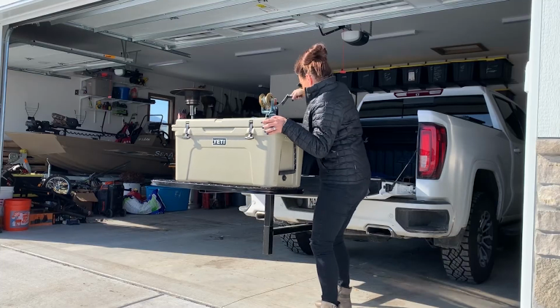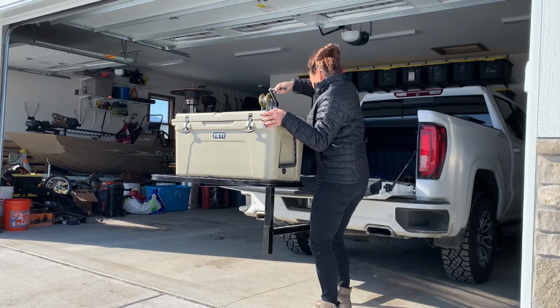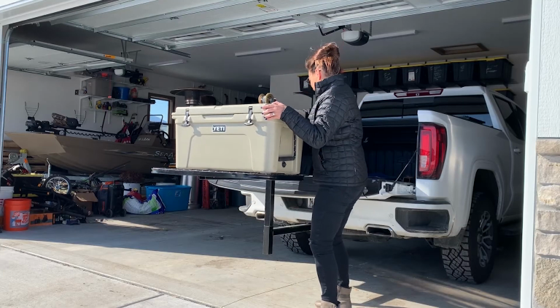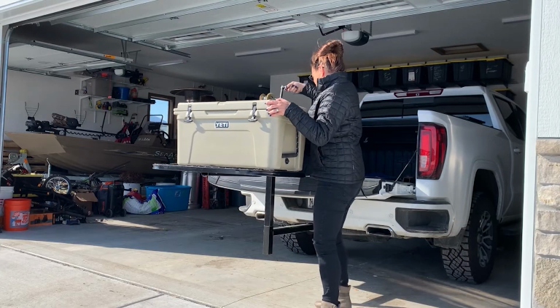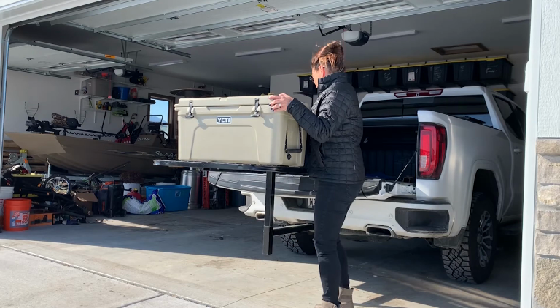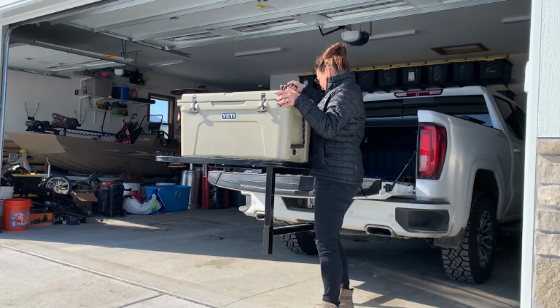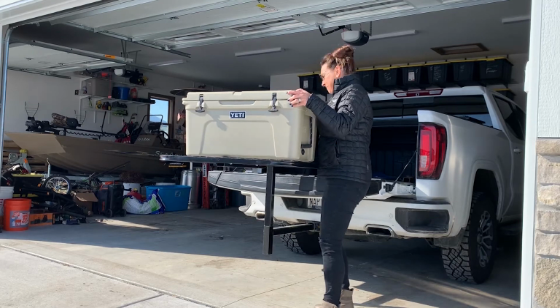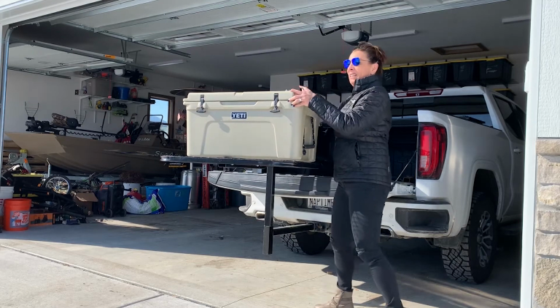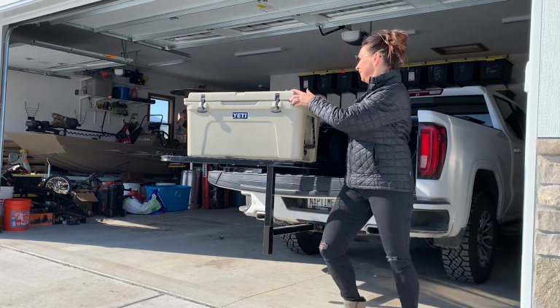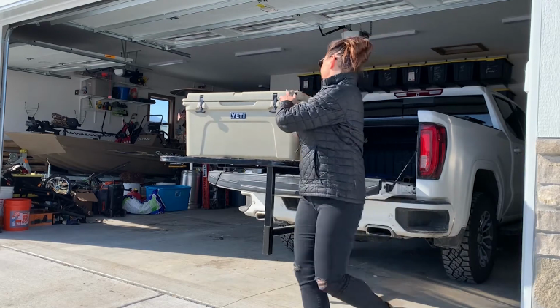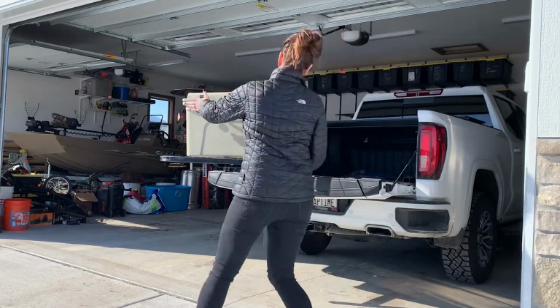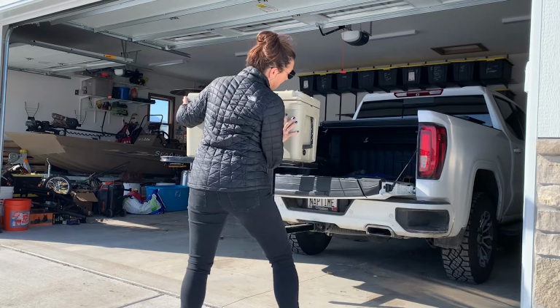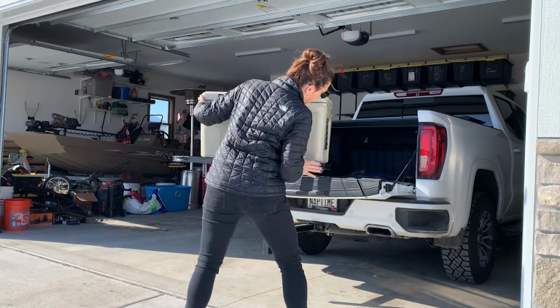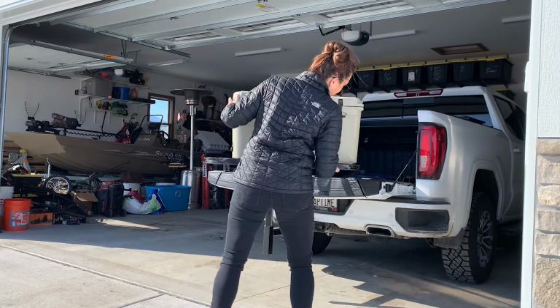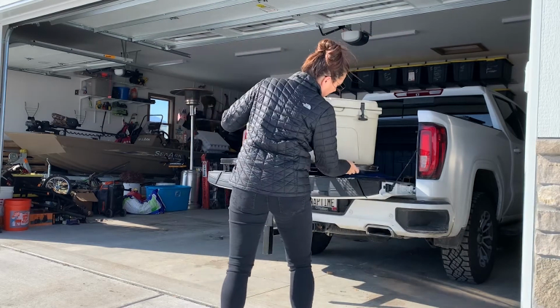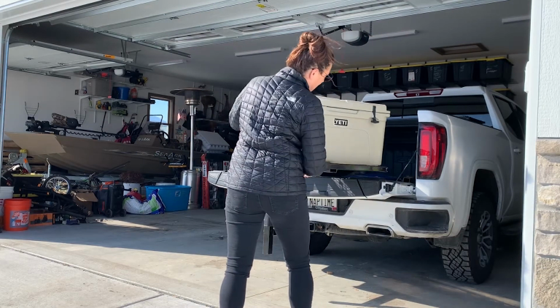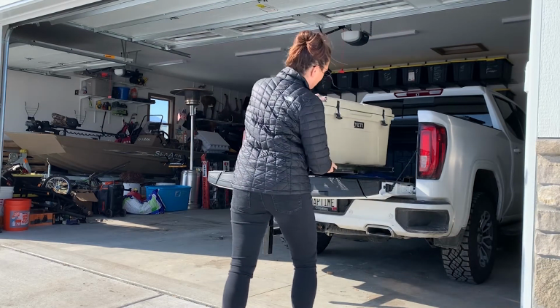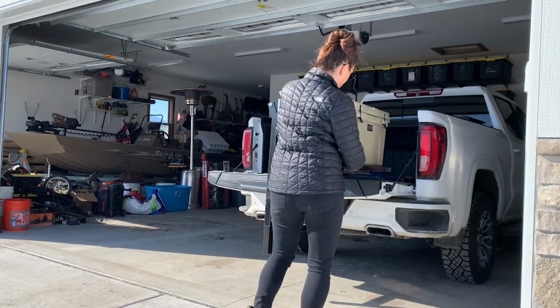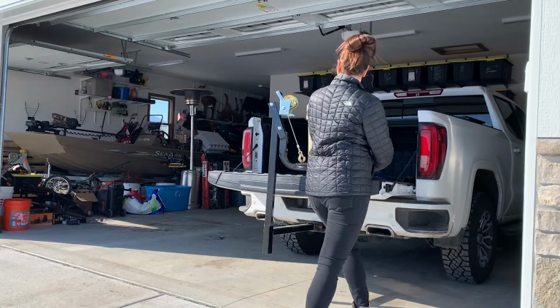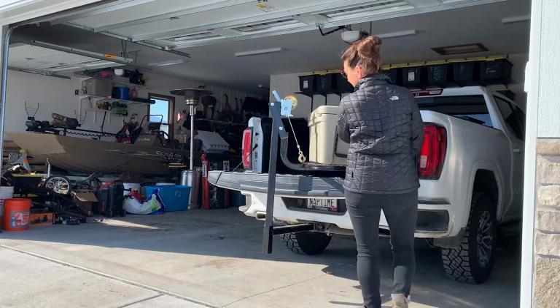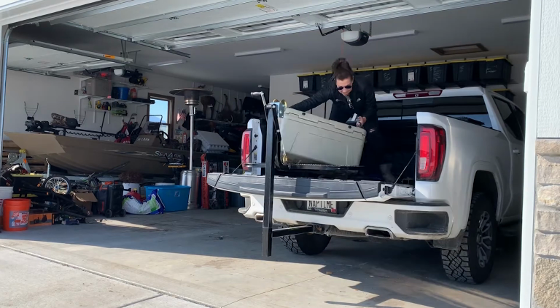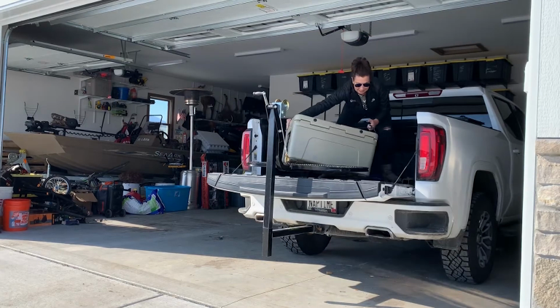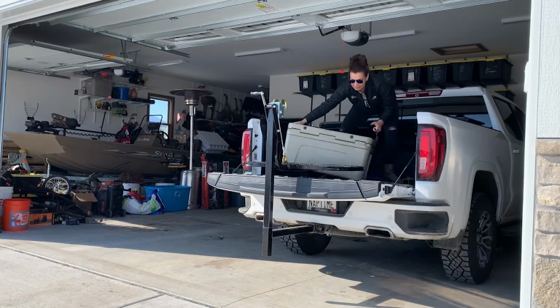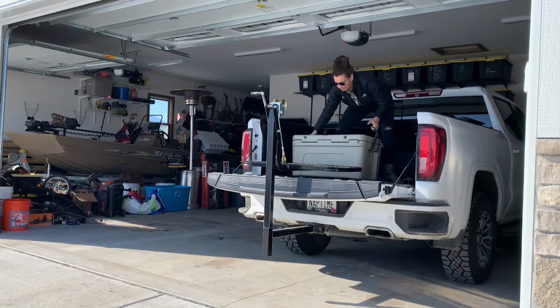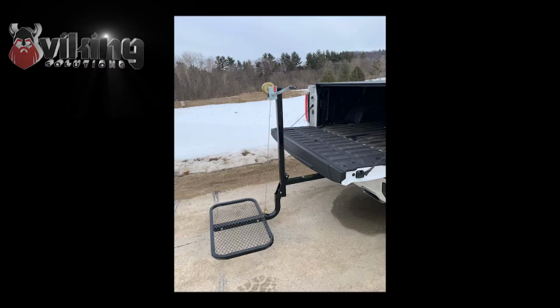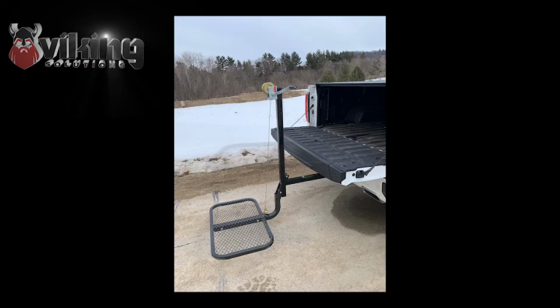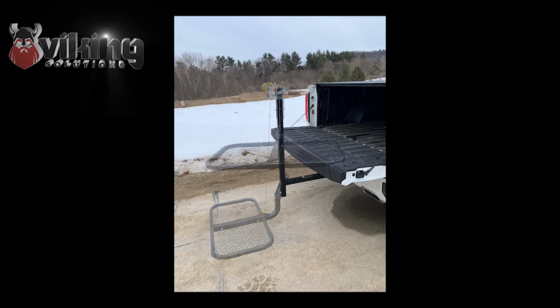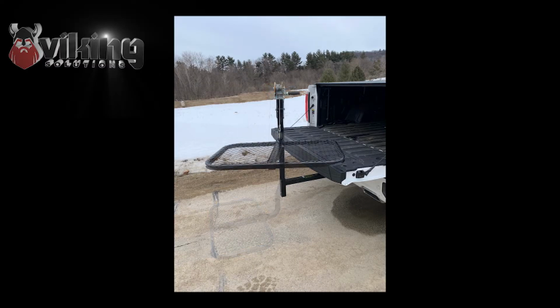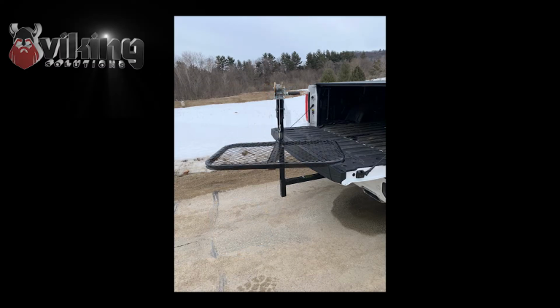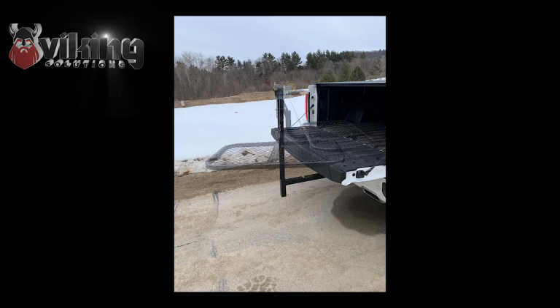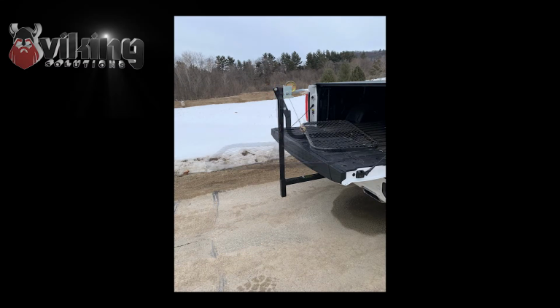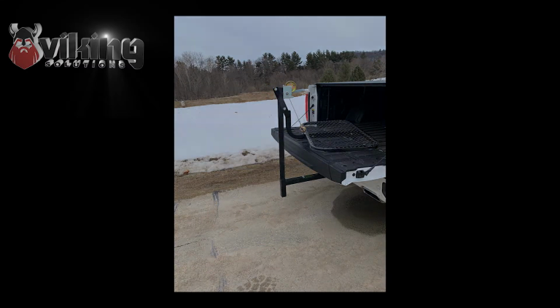Add in the ability to swivel around an open tailgate and fit in the bed of a truck, and its uses are unlimited. The Swivel Lift from Viking Solutions — The Safeway to Lift.